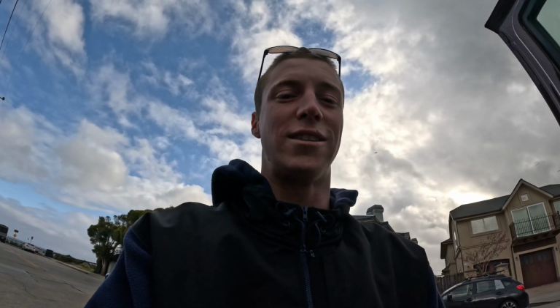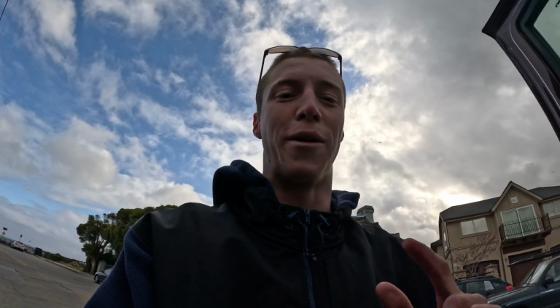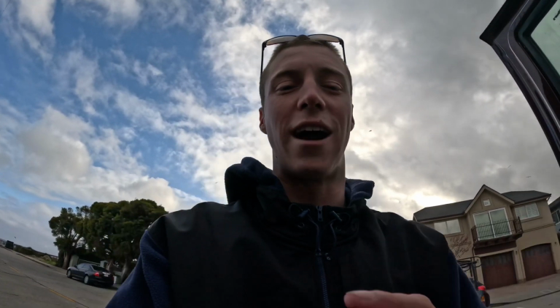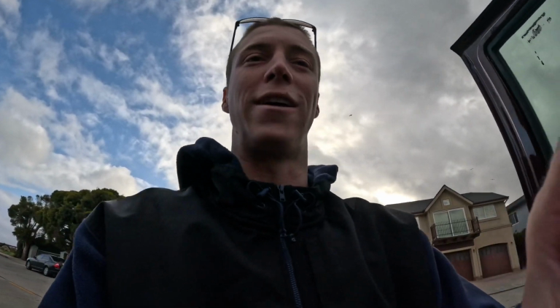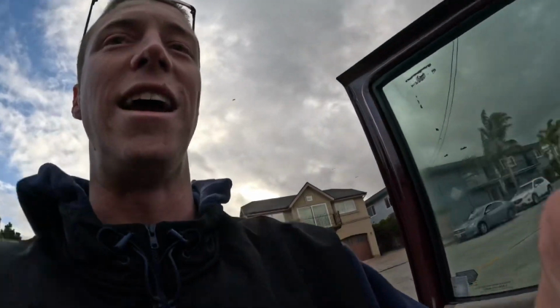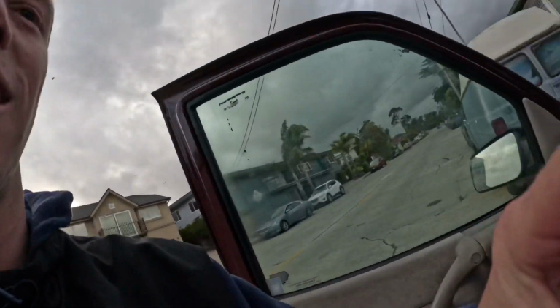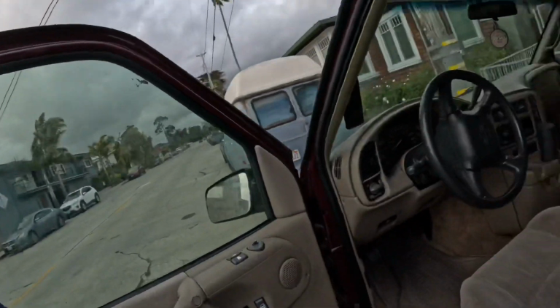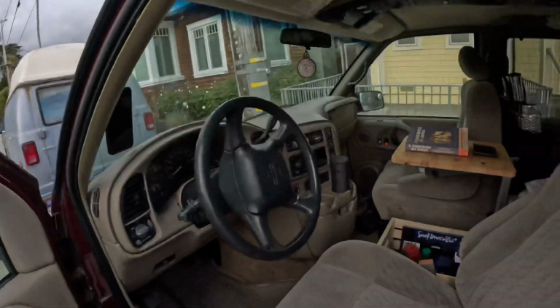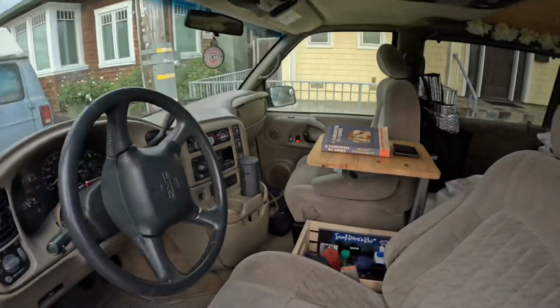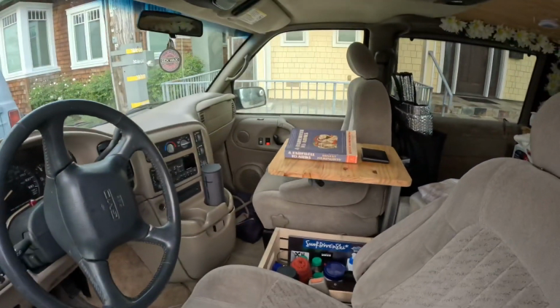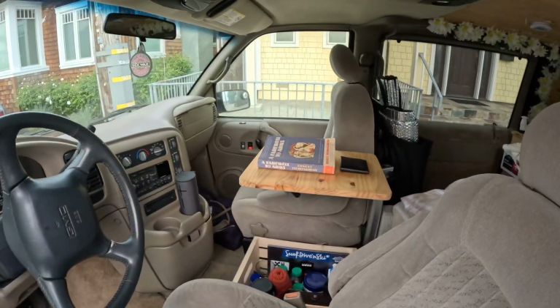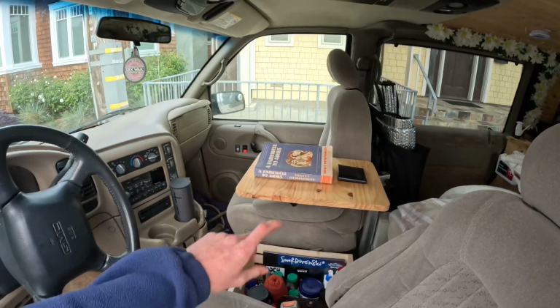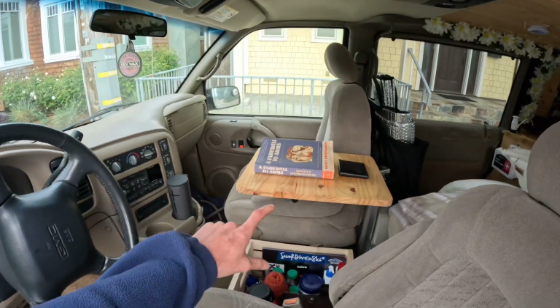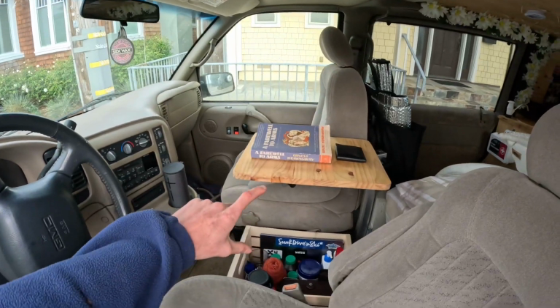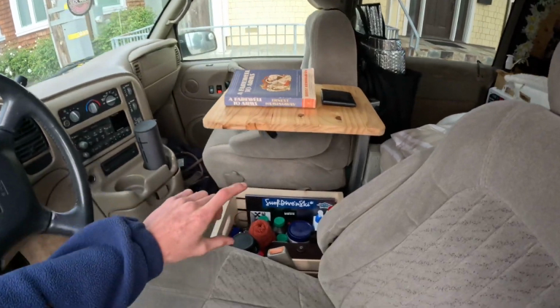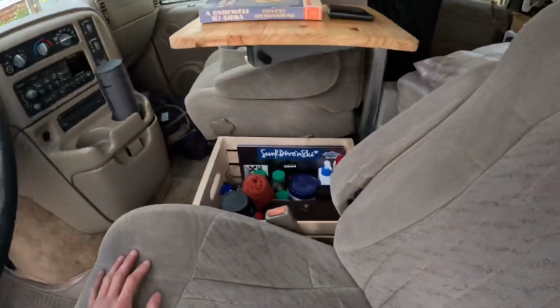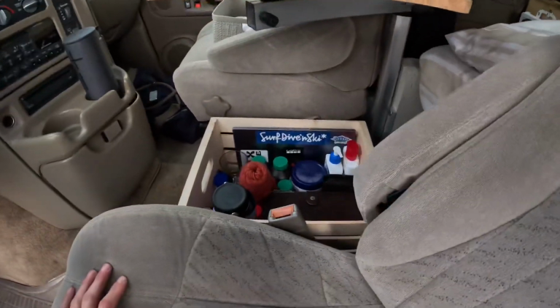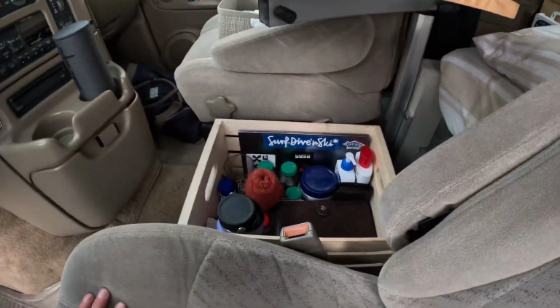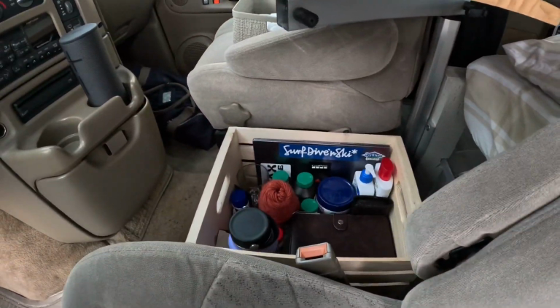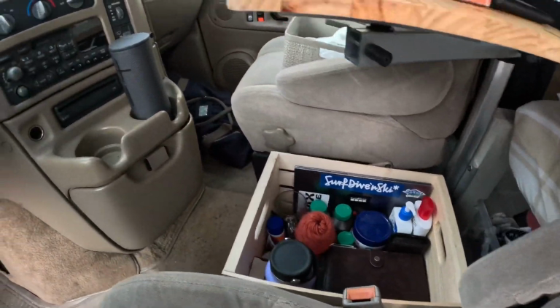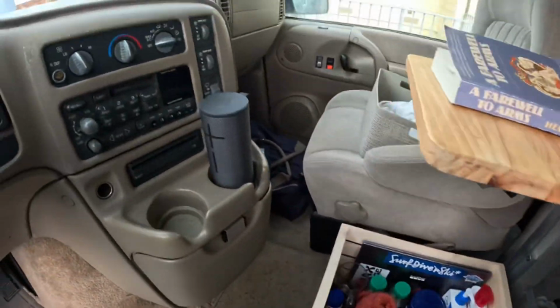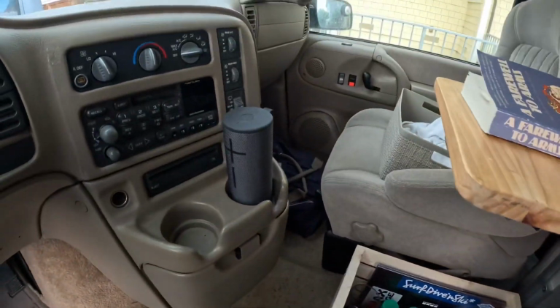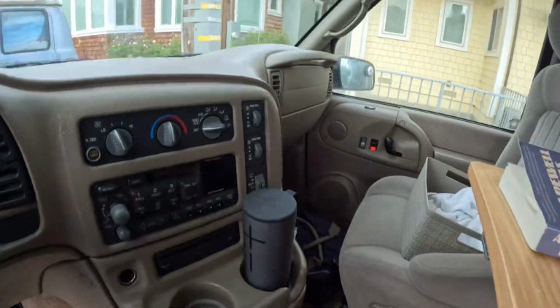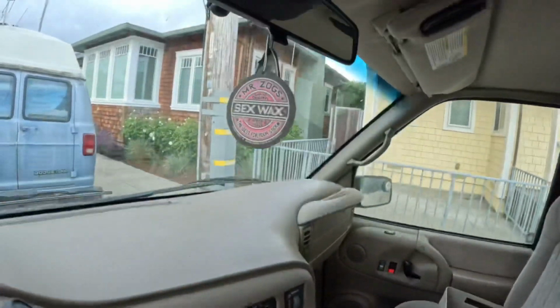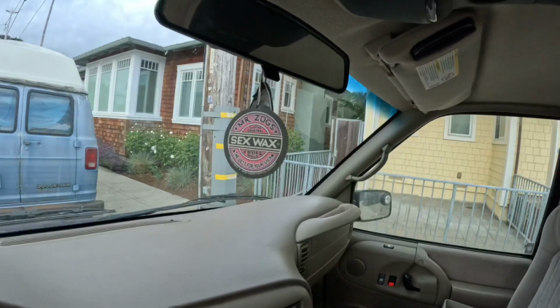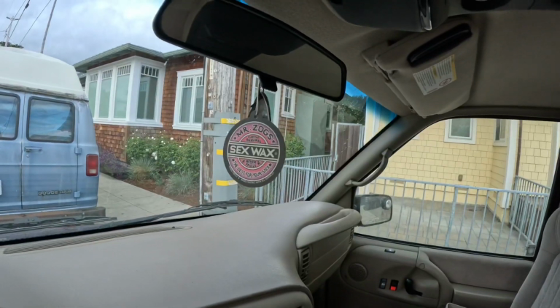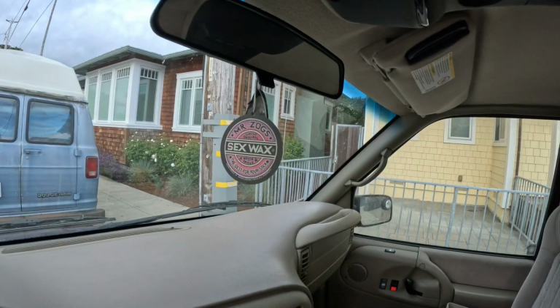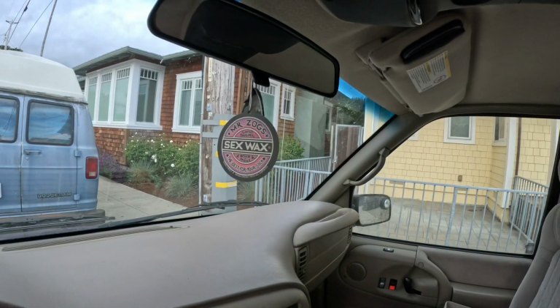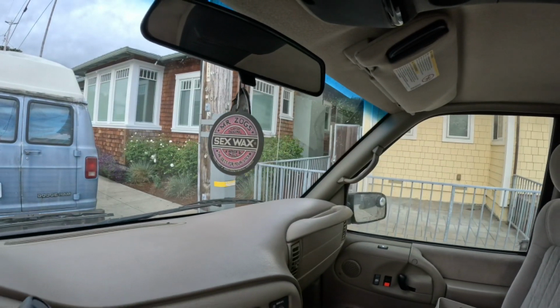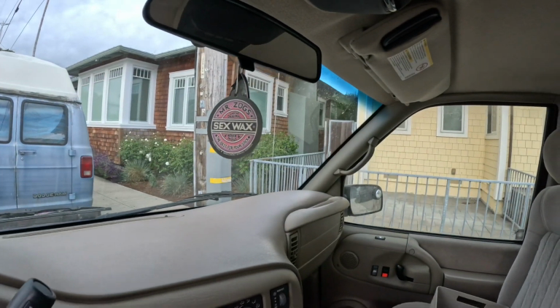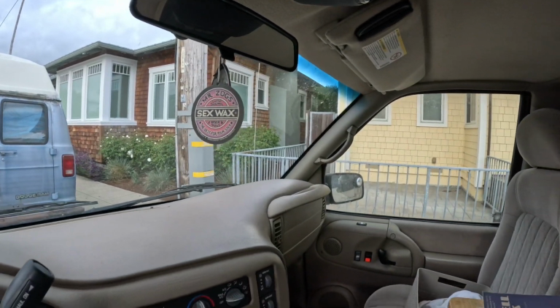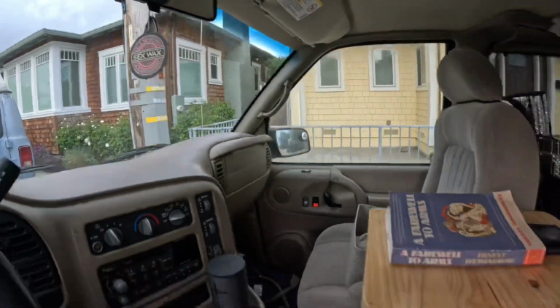We're gonna start in the front seat. We've got a little bedside table and storage compartment, along with a speaker and a compulsory sex wax air freshener.